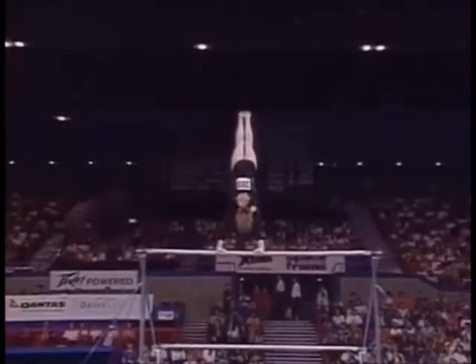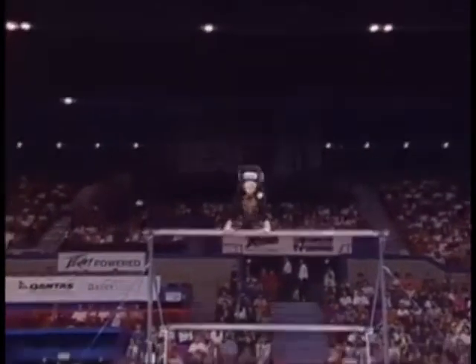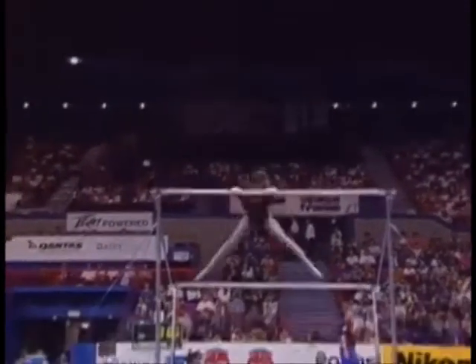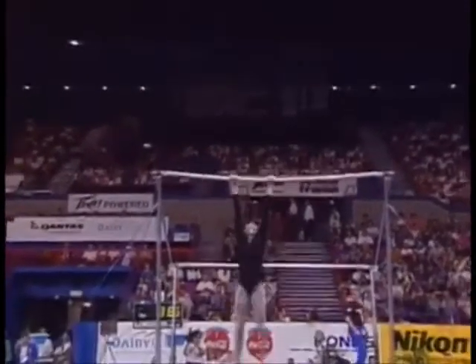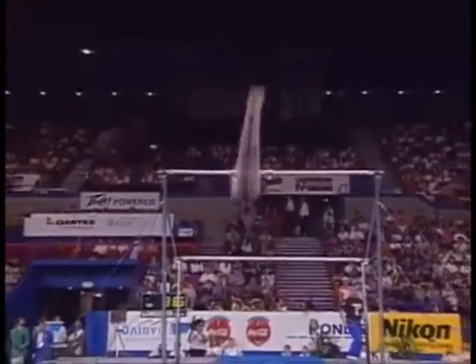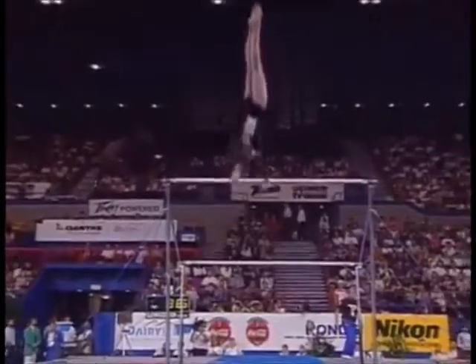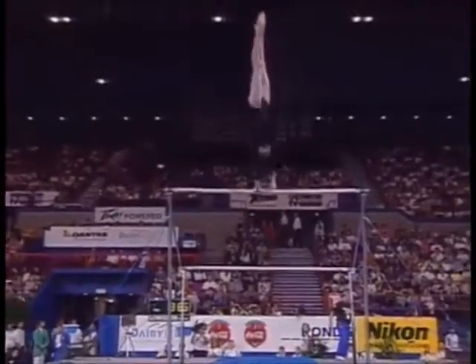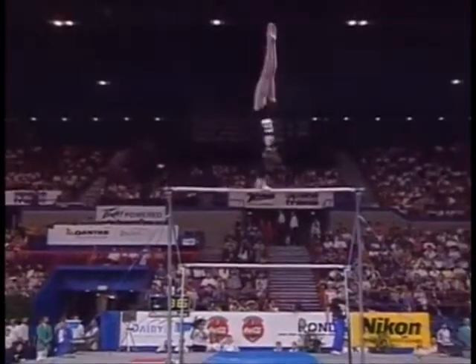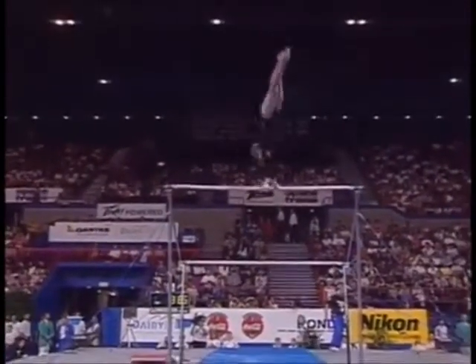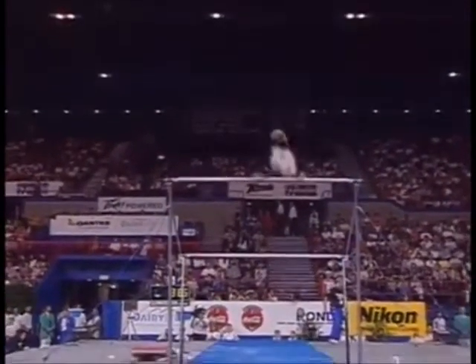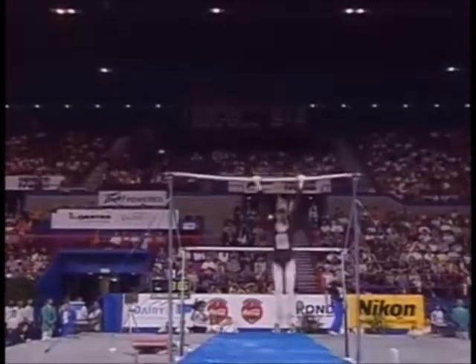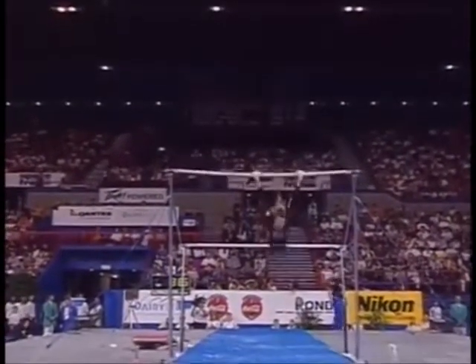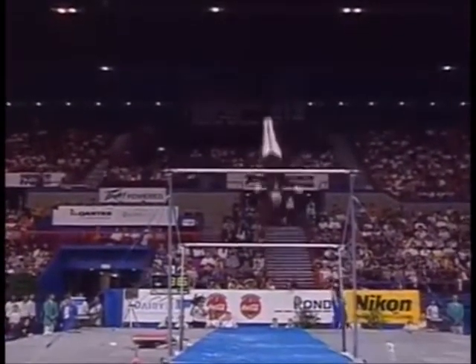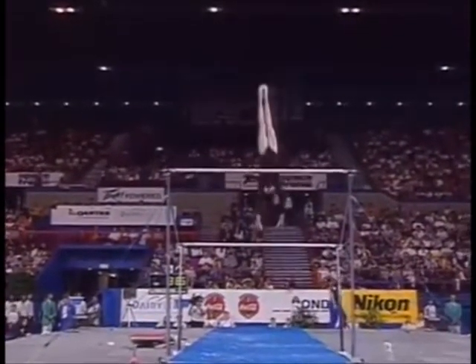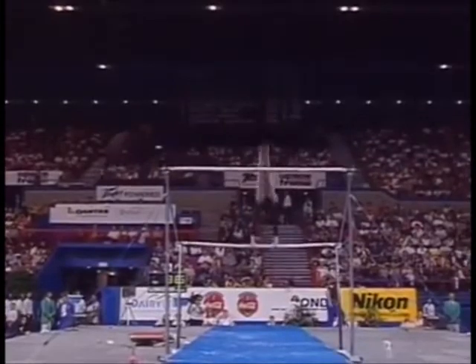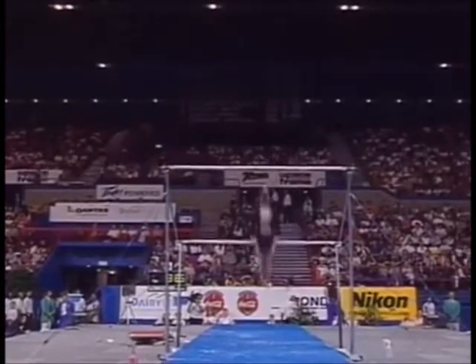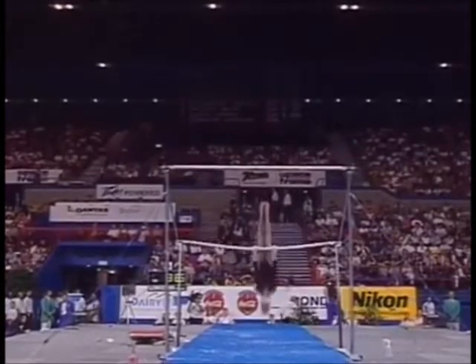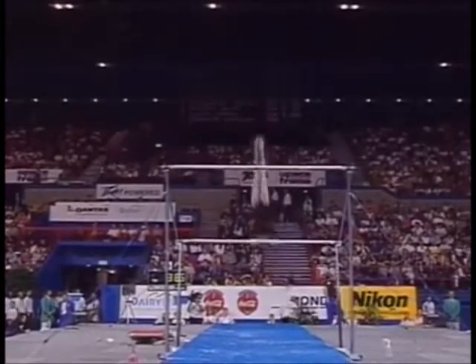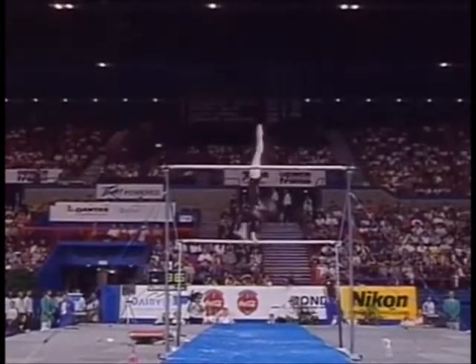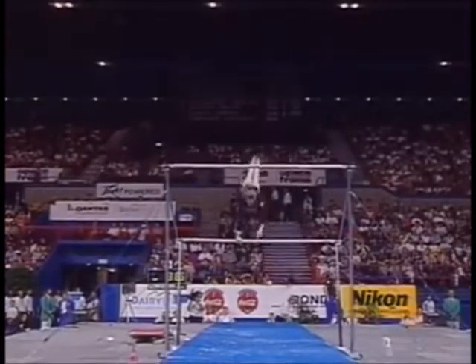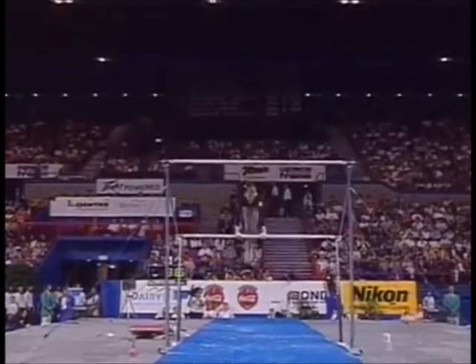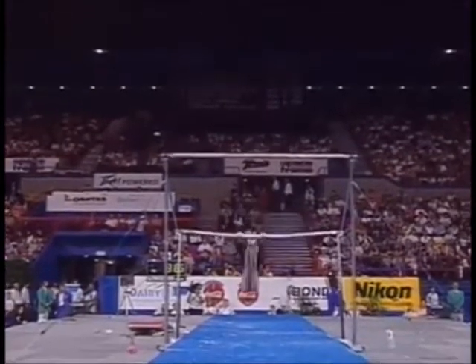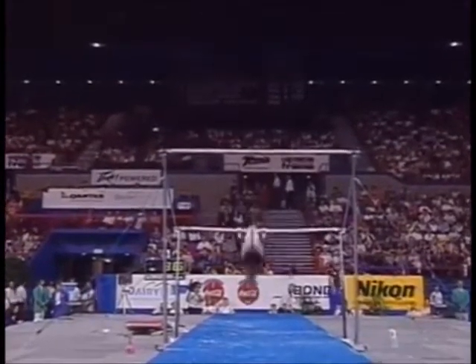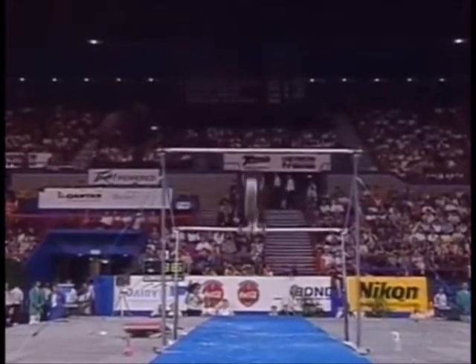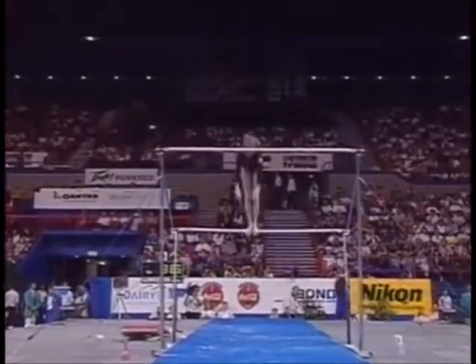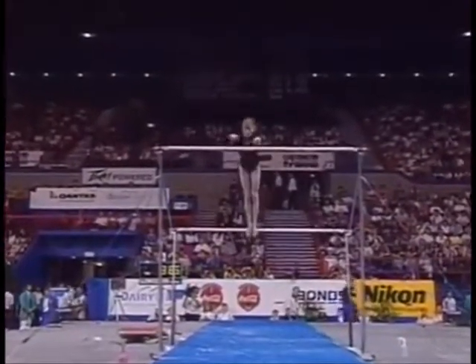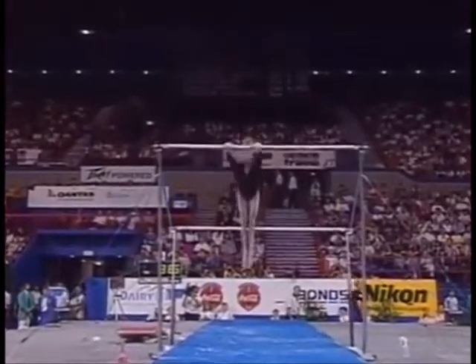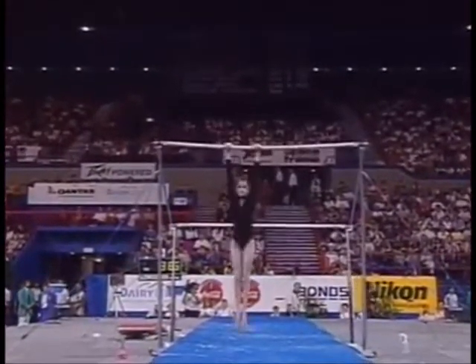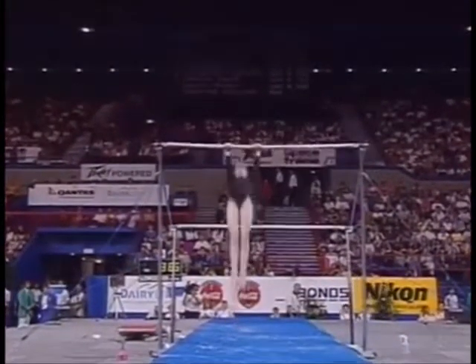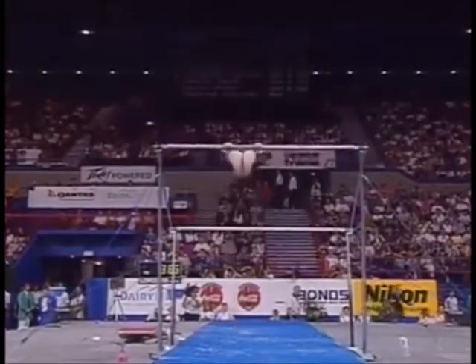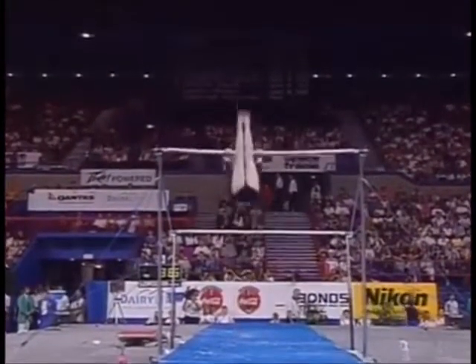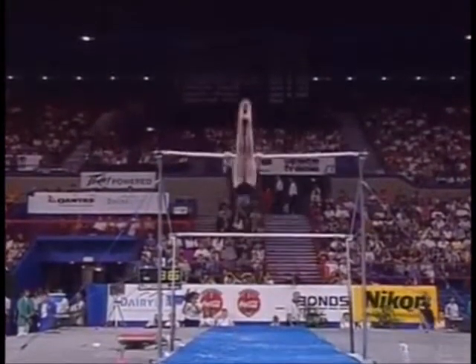Starting off very nicely. This is the best part of her routine. One and a half turn. Back layup down to the bar. Now watch this — she just puts her feet right on the bar to transition up to the high bar.